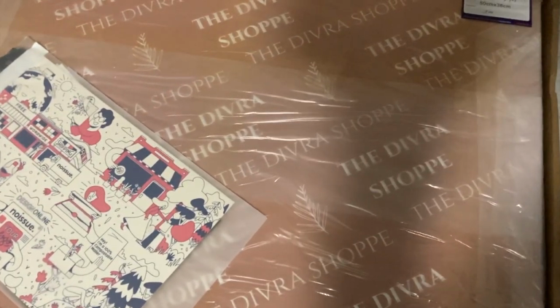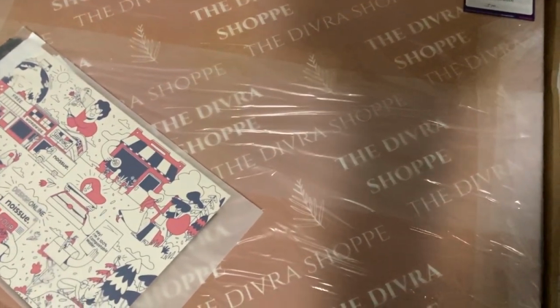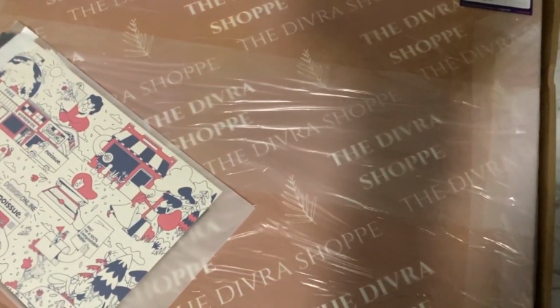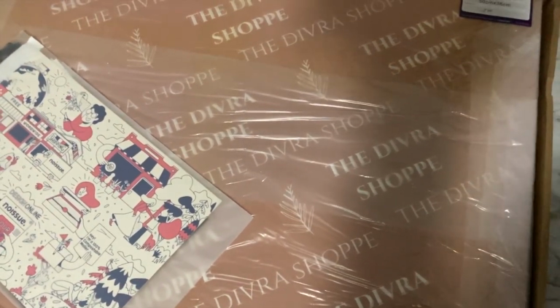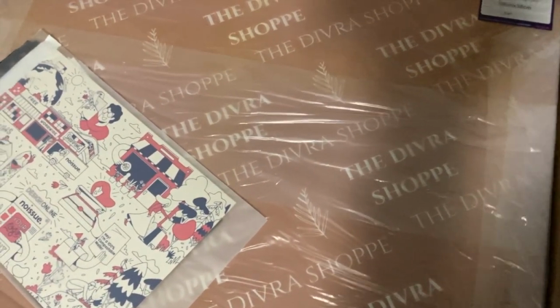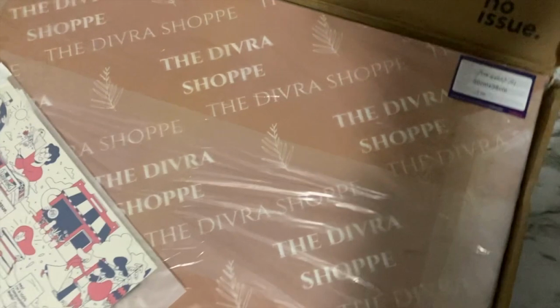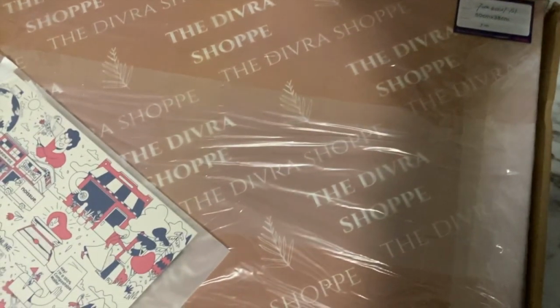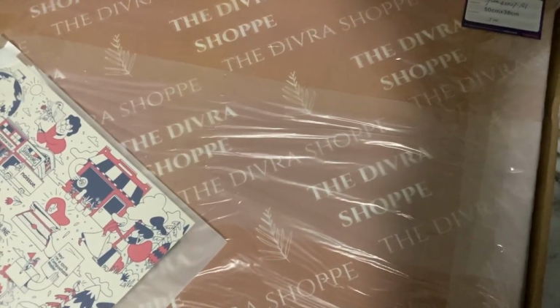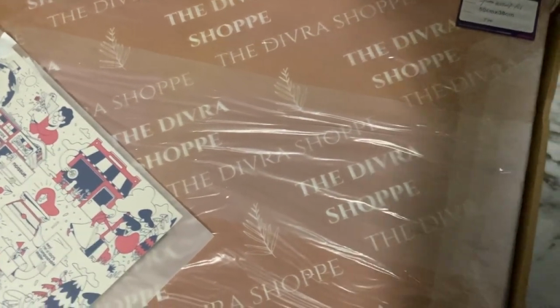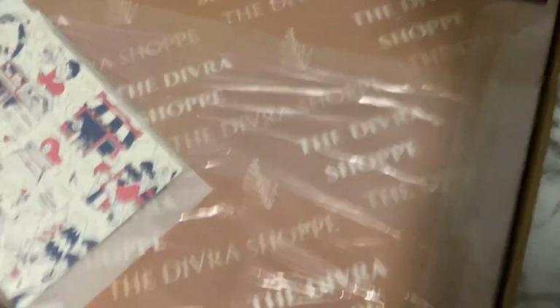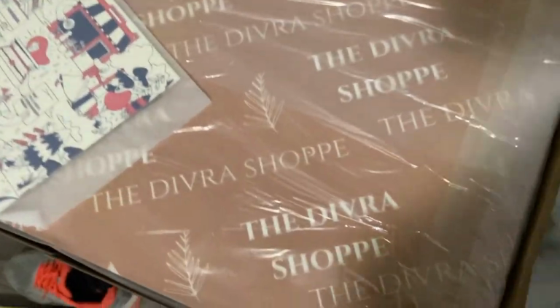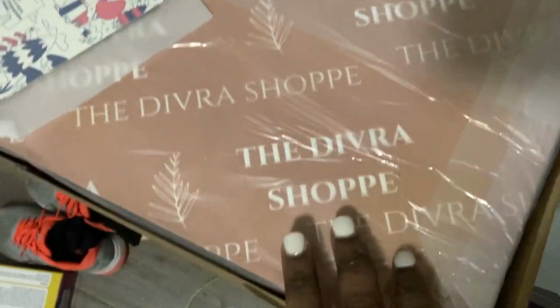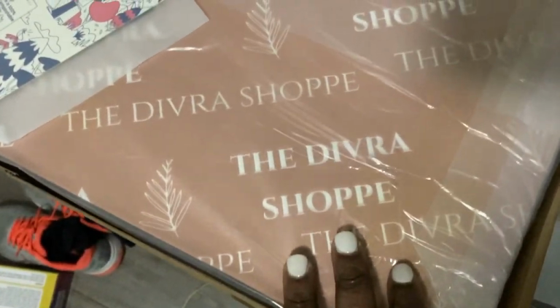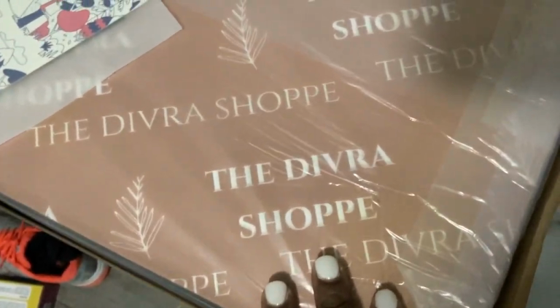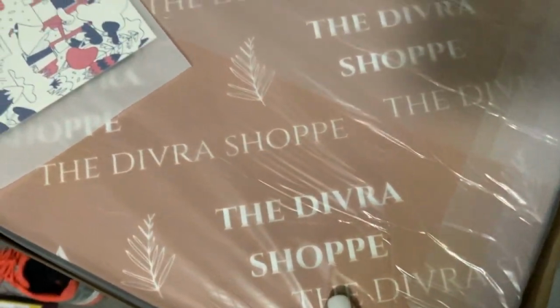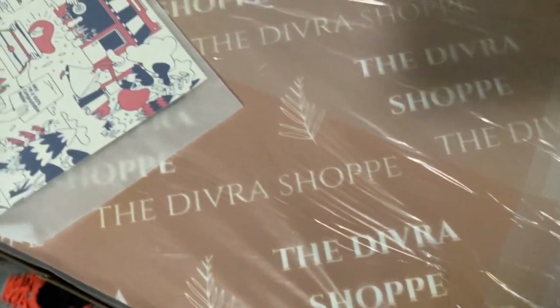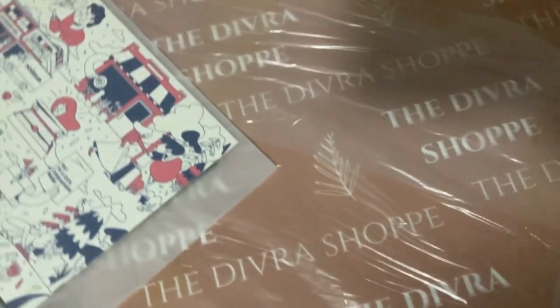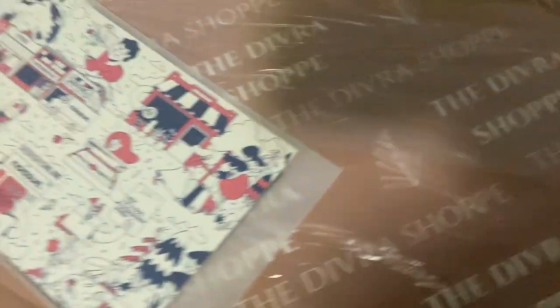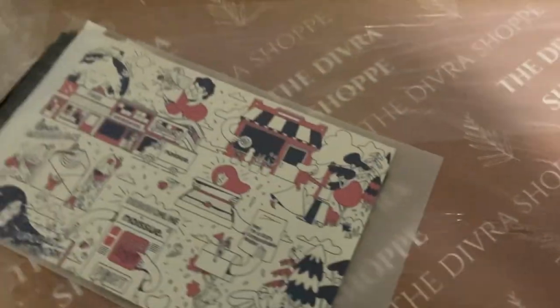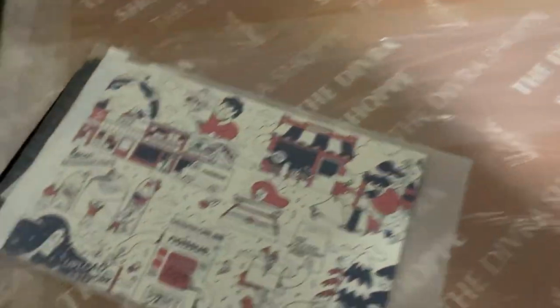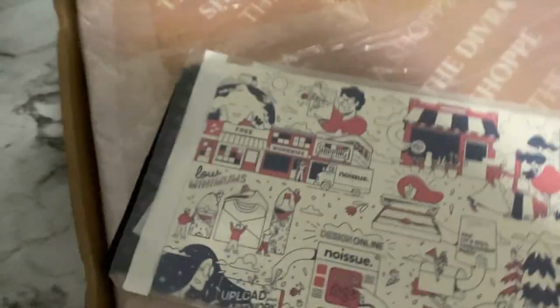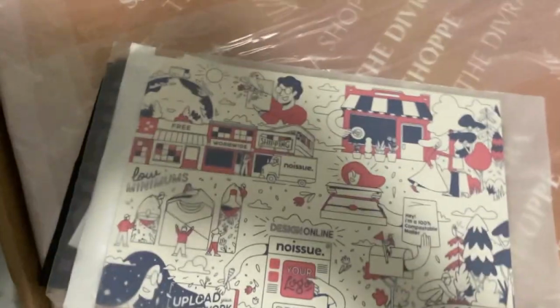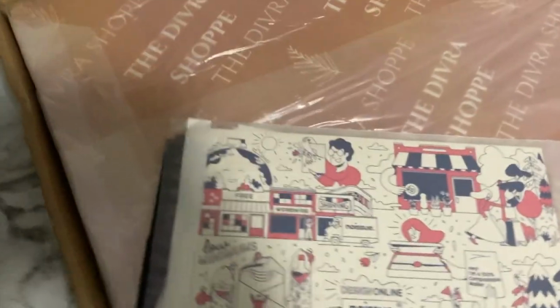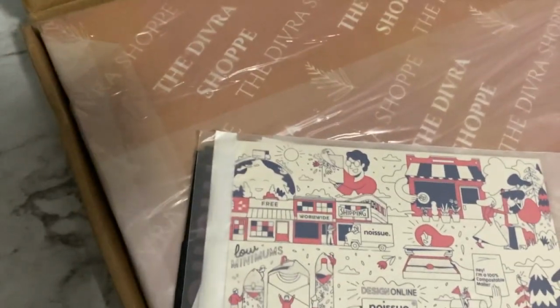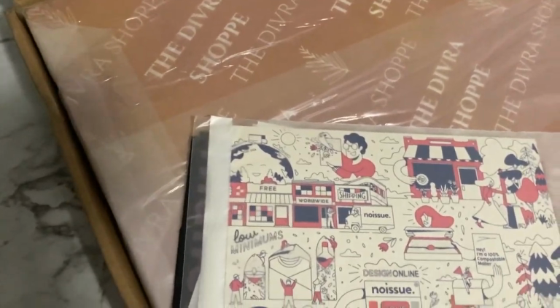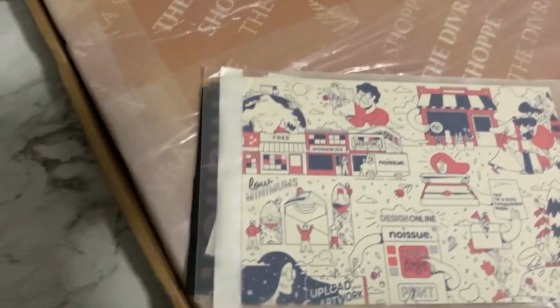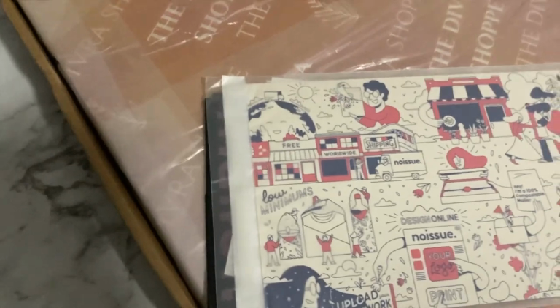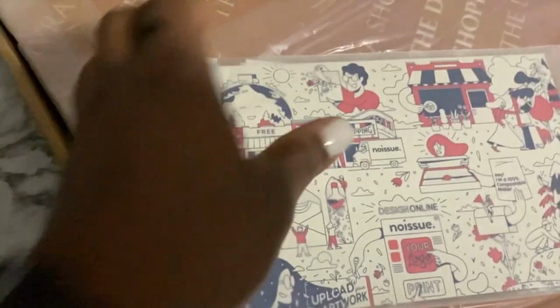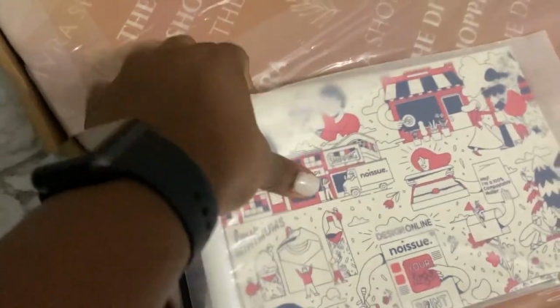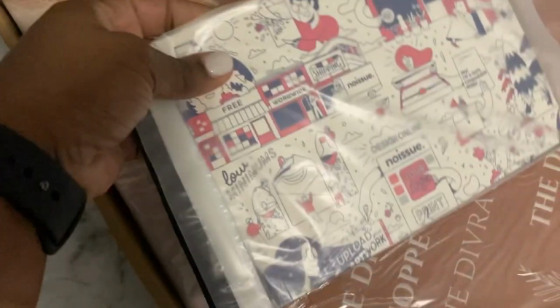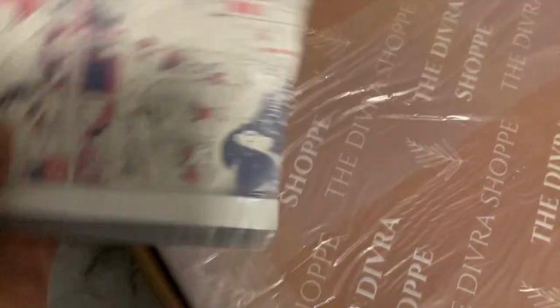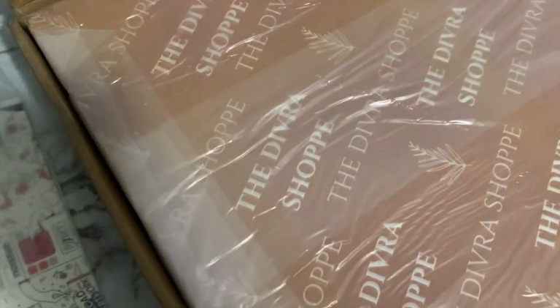Oh my goodness you guys, if you've seen my first tissue paper from No Issue, you can see the big difference. This tissue is now in this soft mauve pinkish color, which is my brand color.